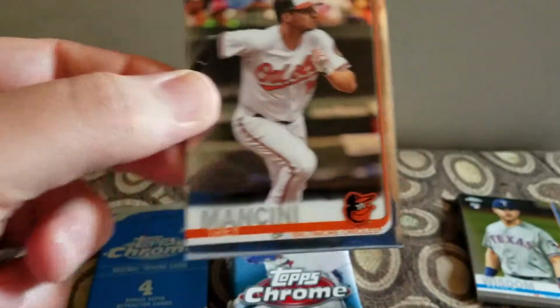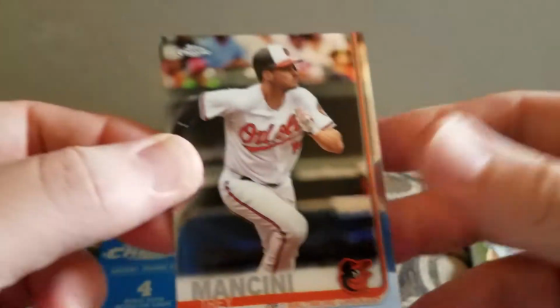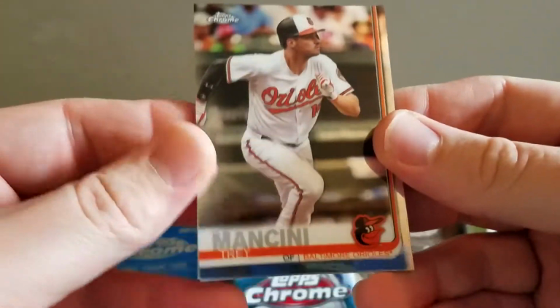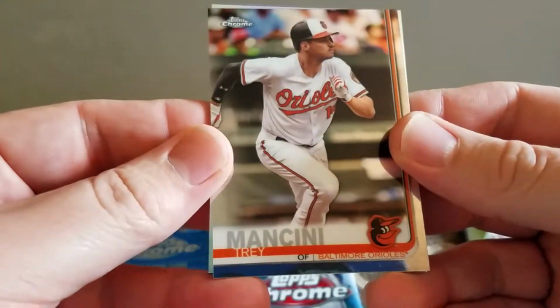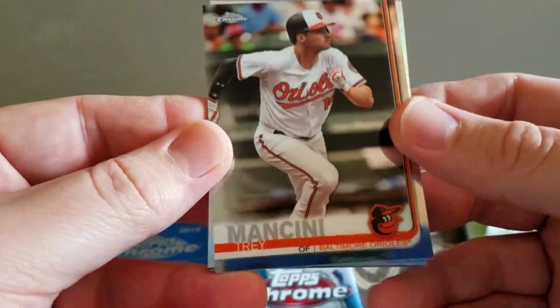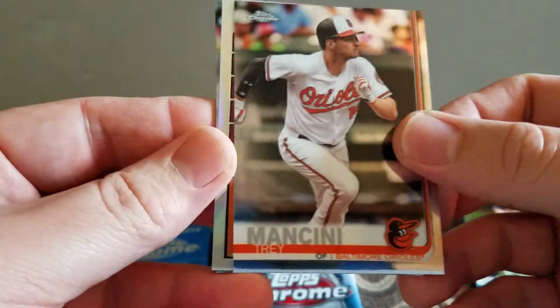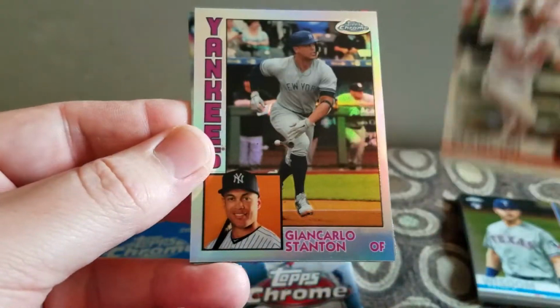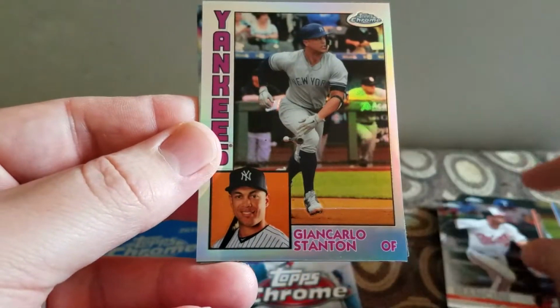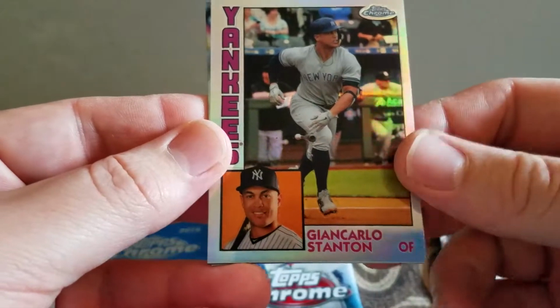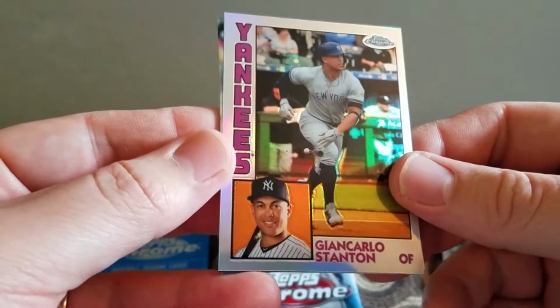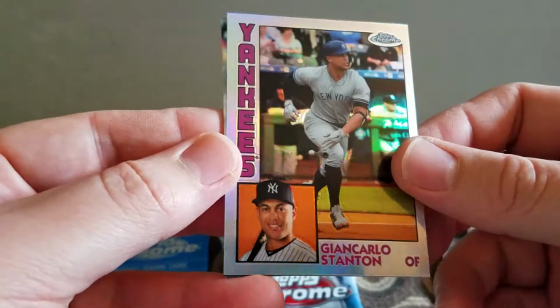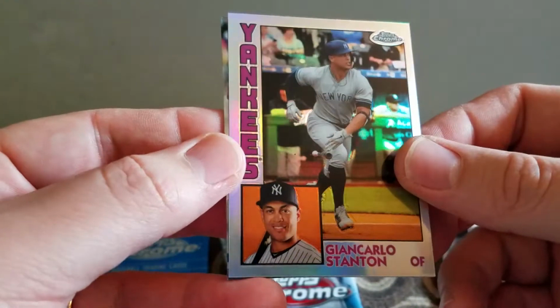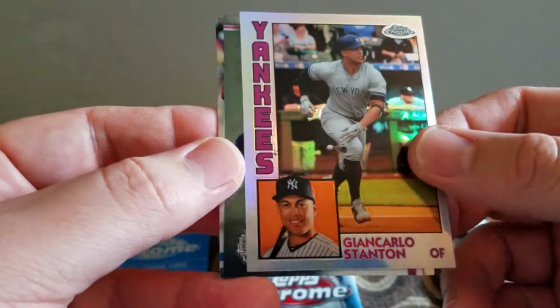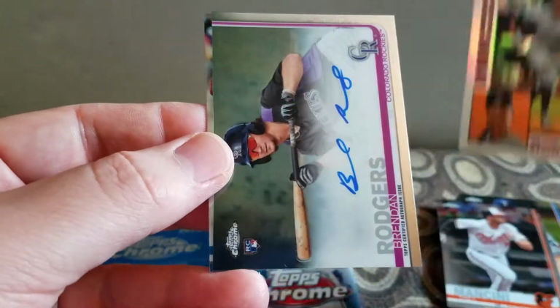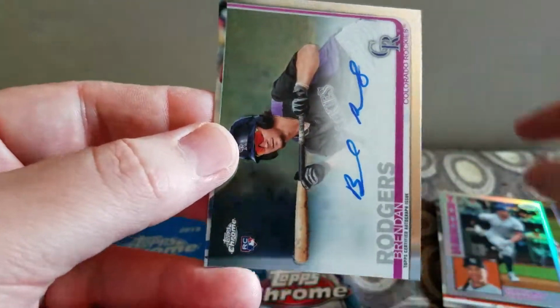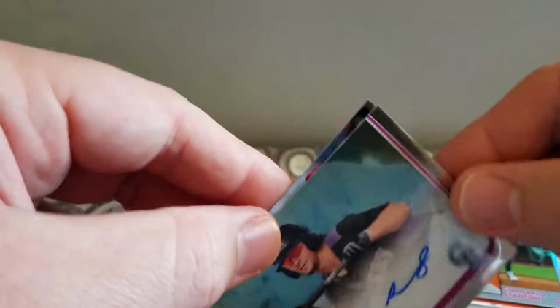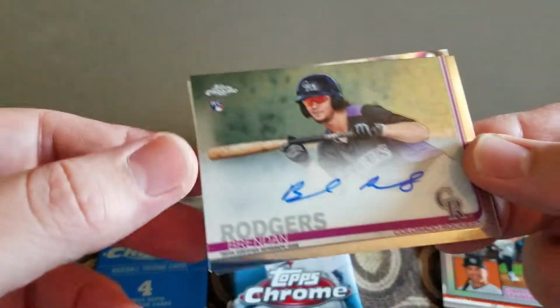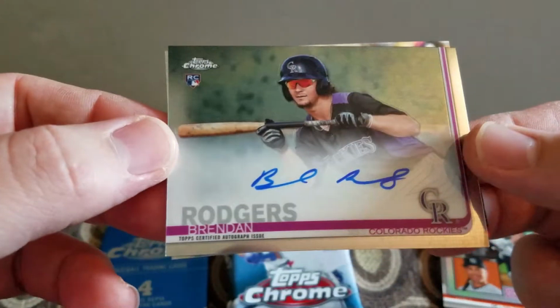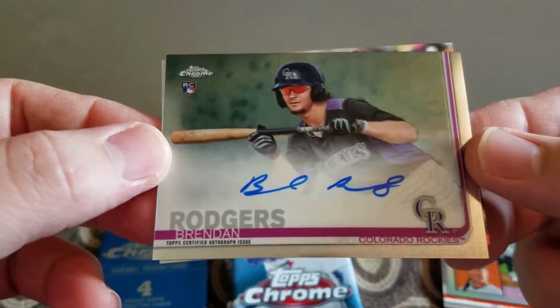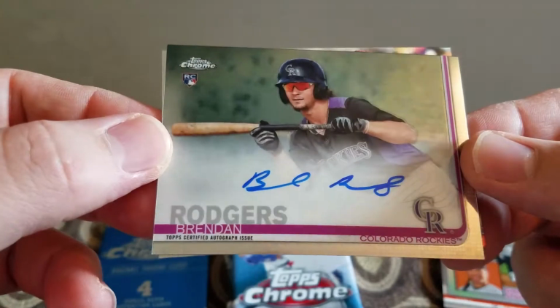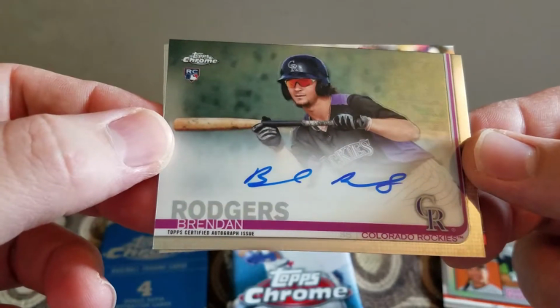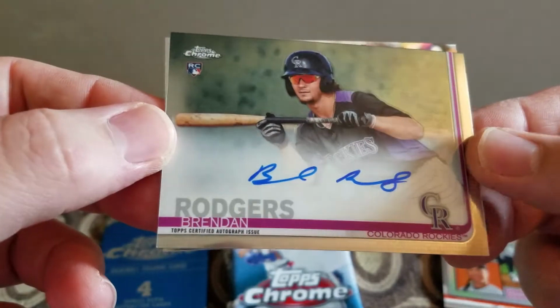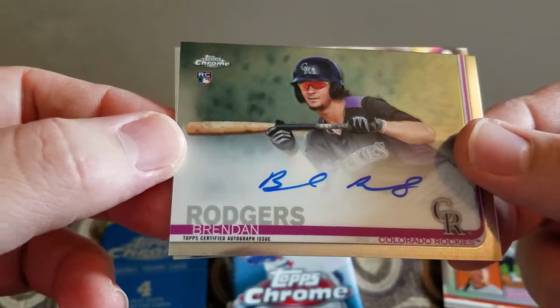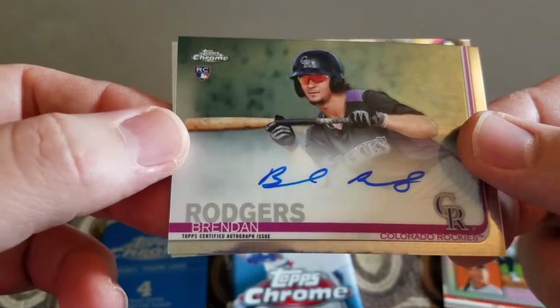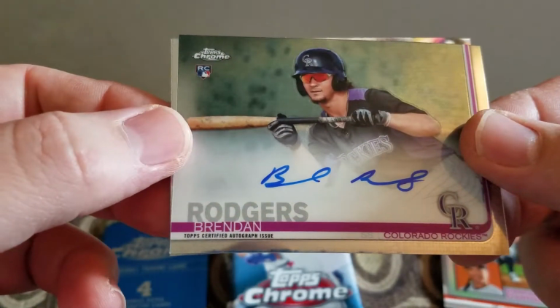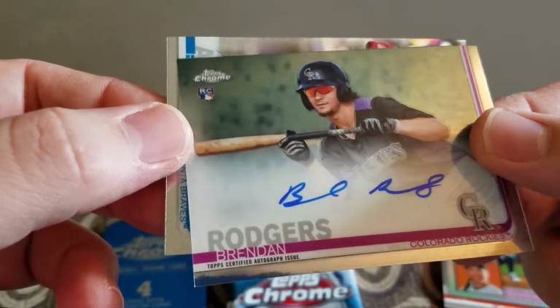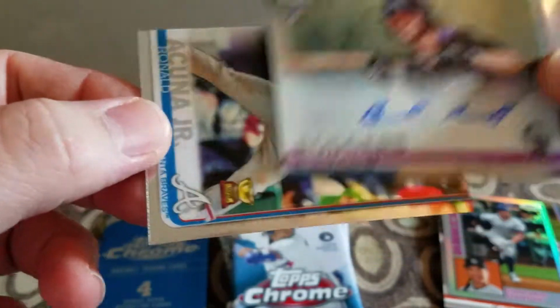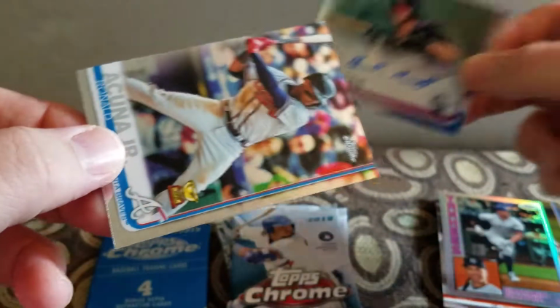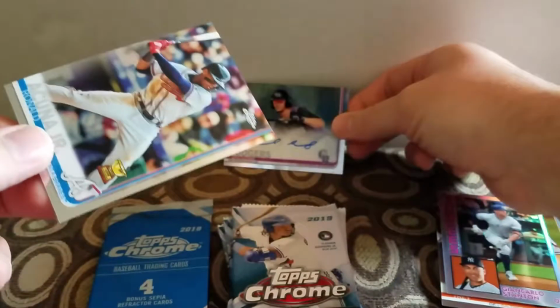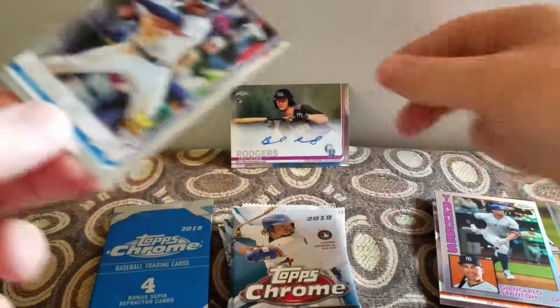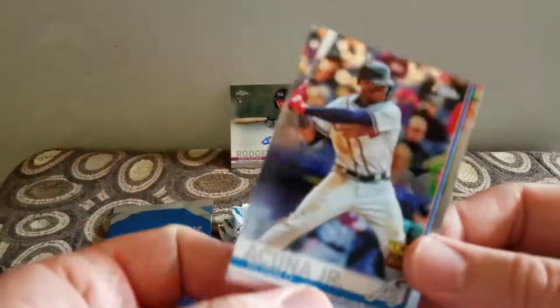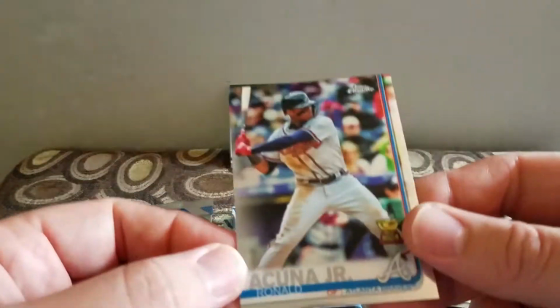I have a Trey Mancini. I have a Stanton 84 throwback — ooh, an auto! Nice. A Brandon Rogers — I think that's a good one. And an Acuna.